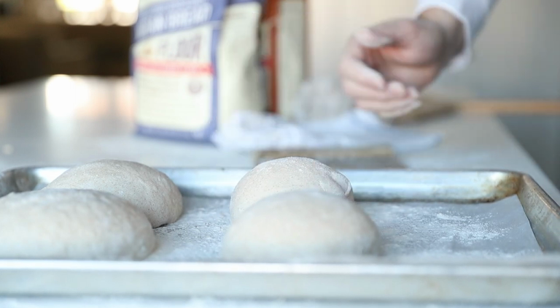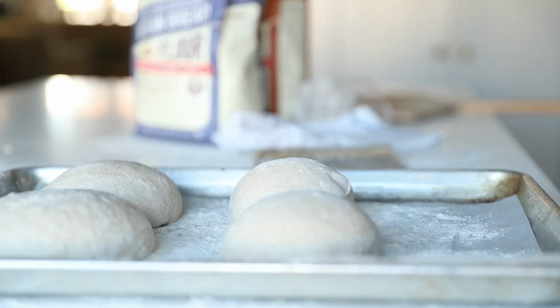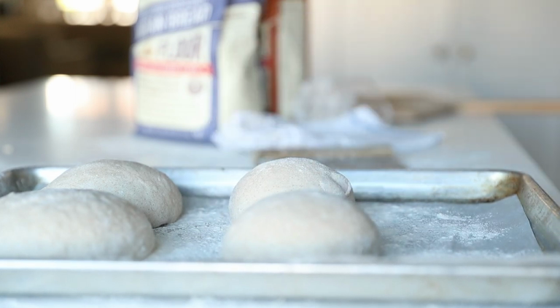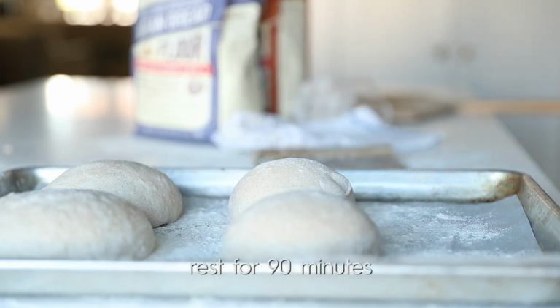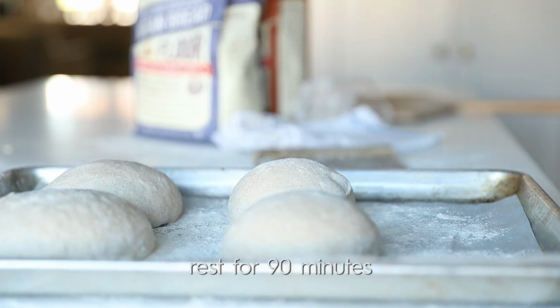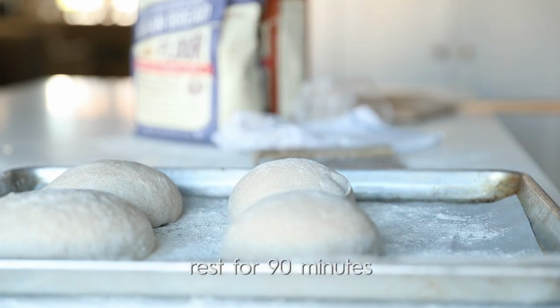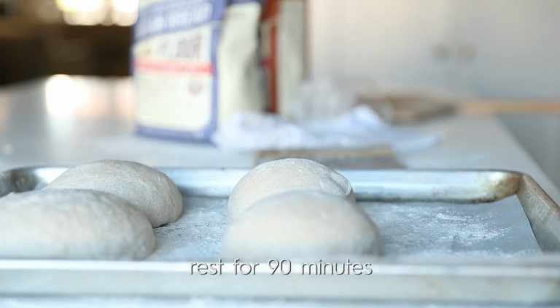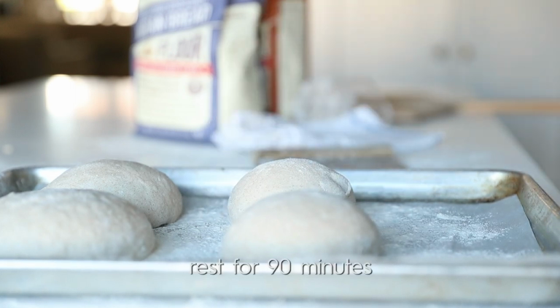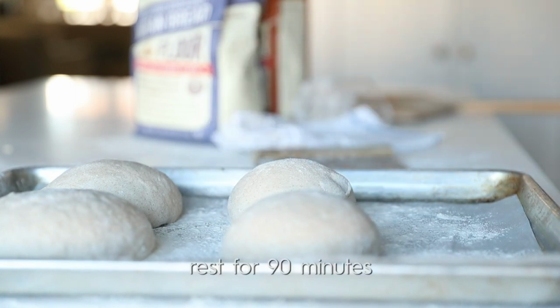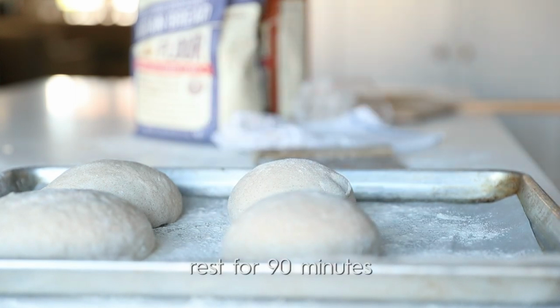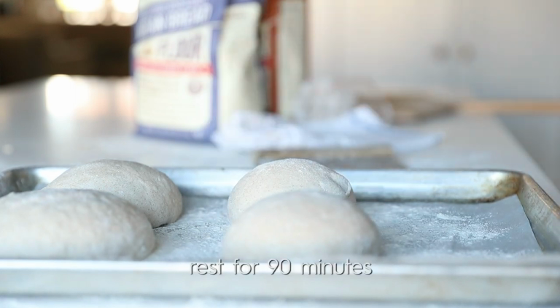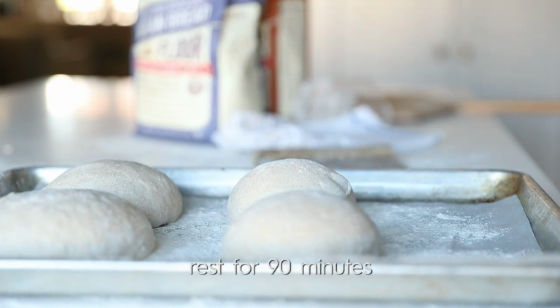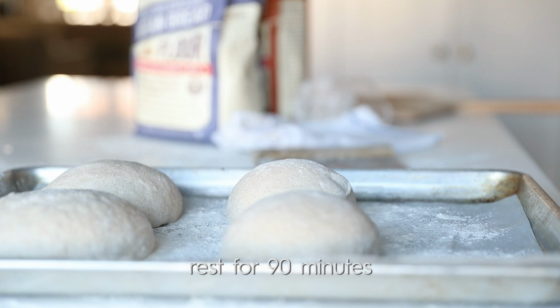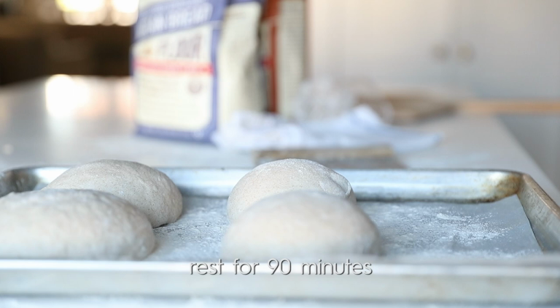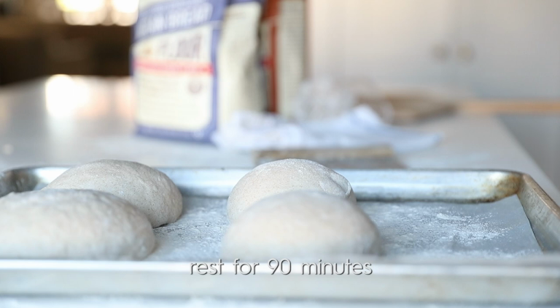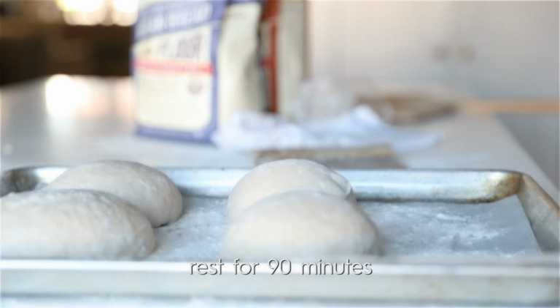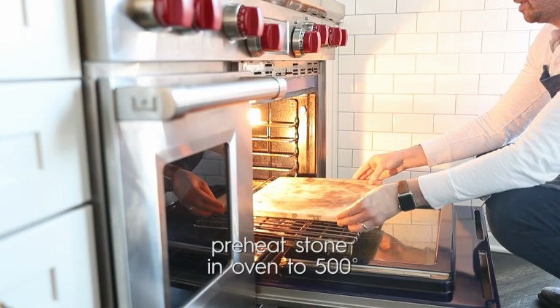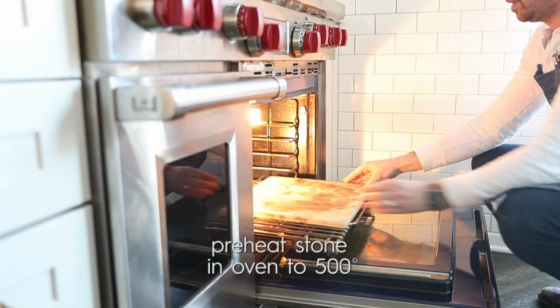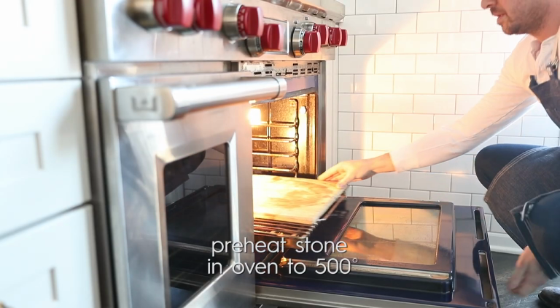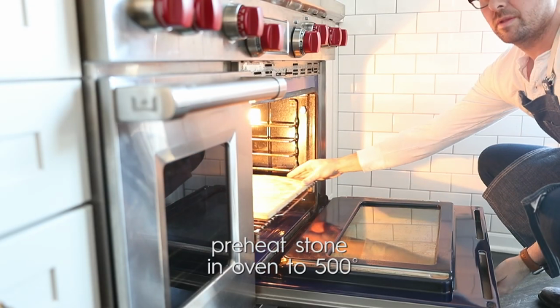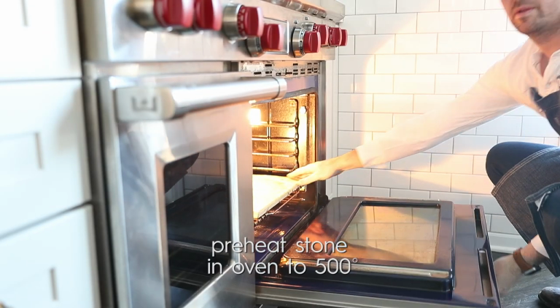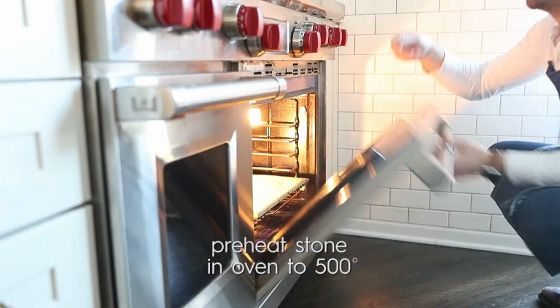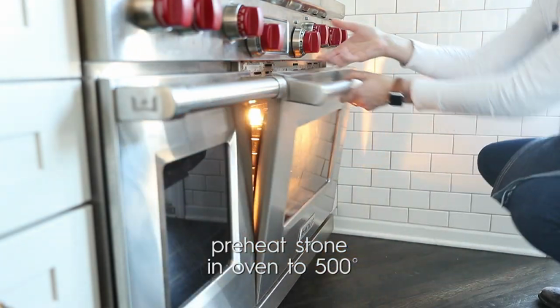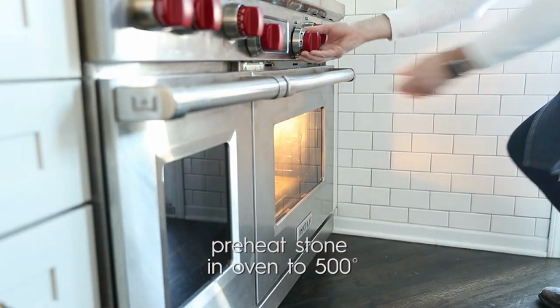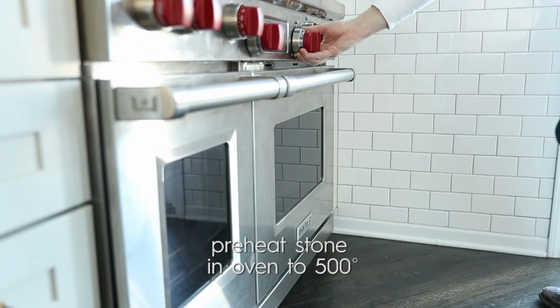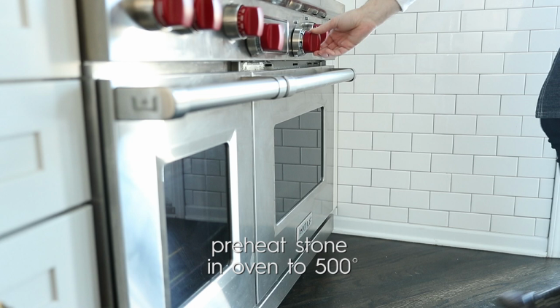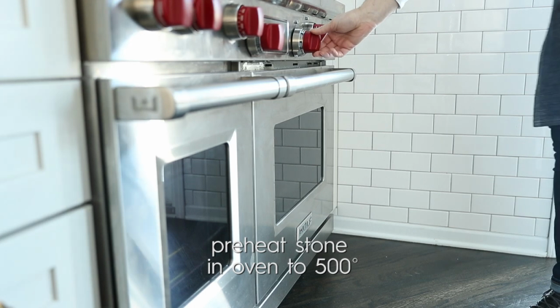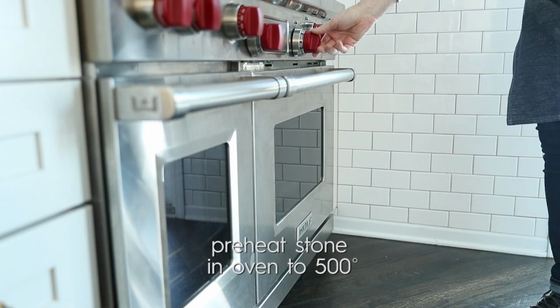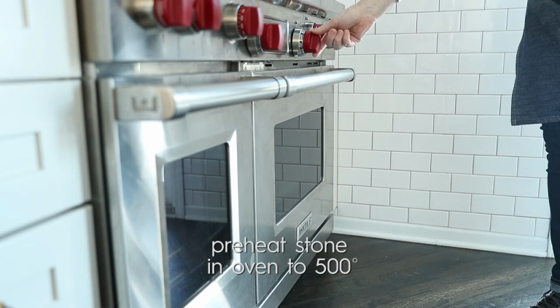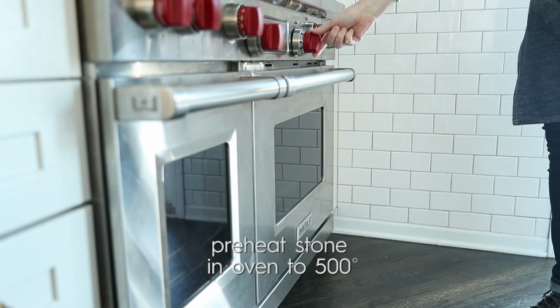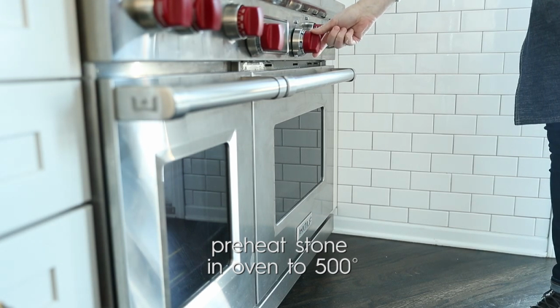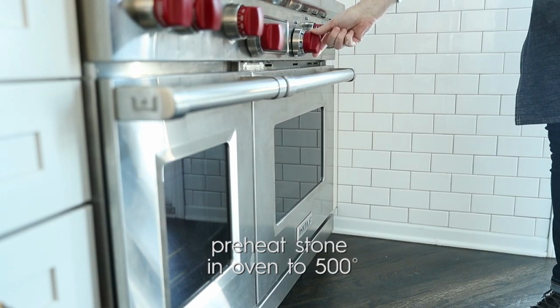While the dough is resting, it's the perfect time to add our pizza stone to the oven. We are going to crank up the heat to a scorching 500 degrees — this is going to cook our pizza fast and incredibly brown.